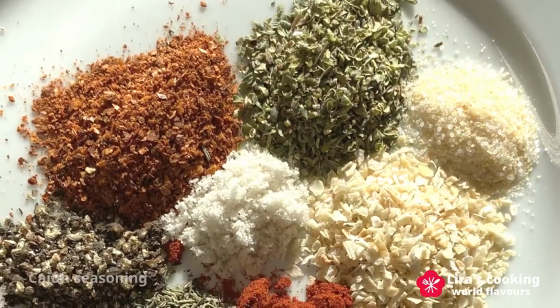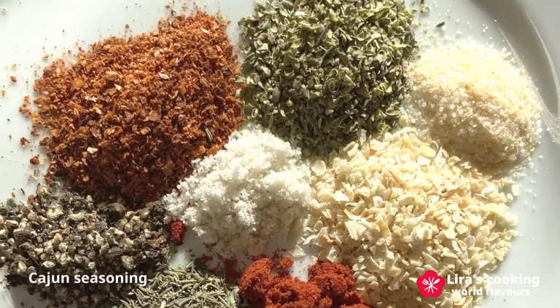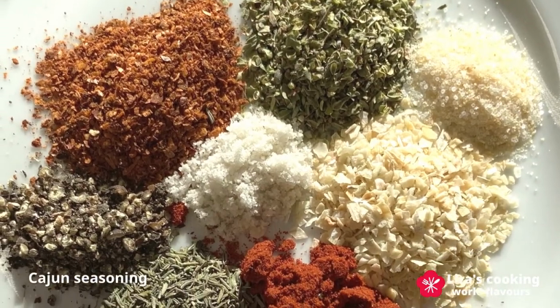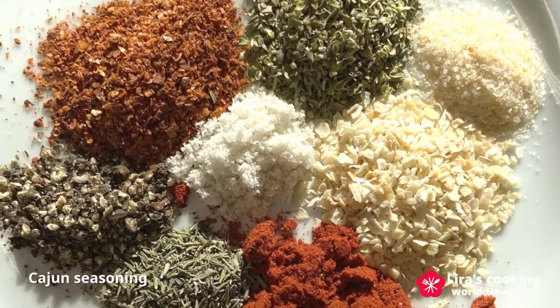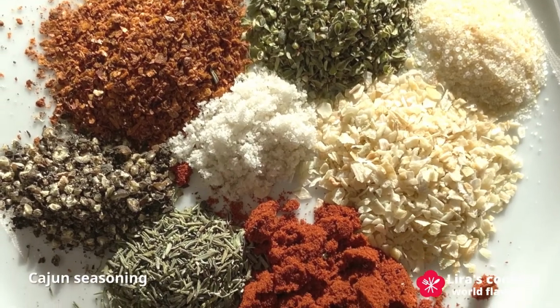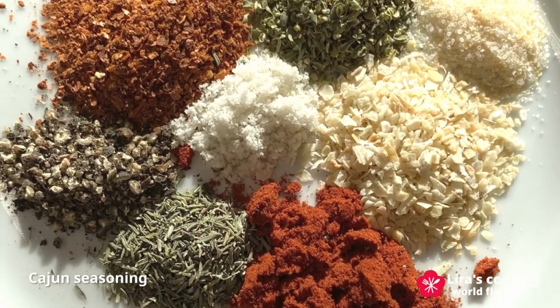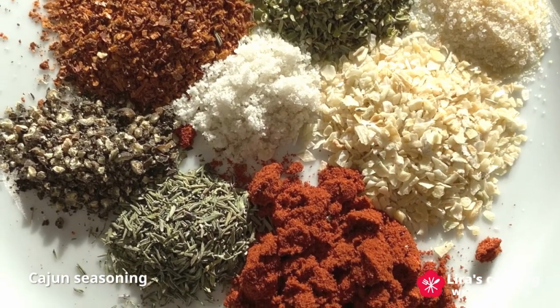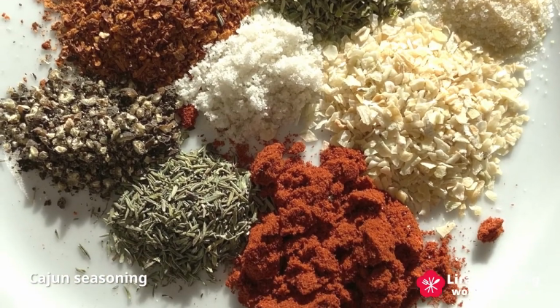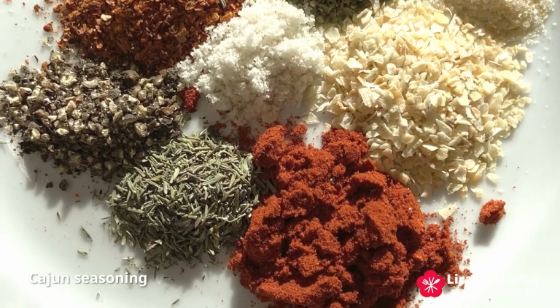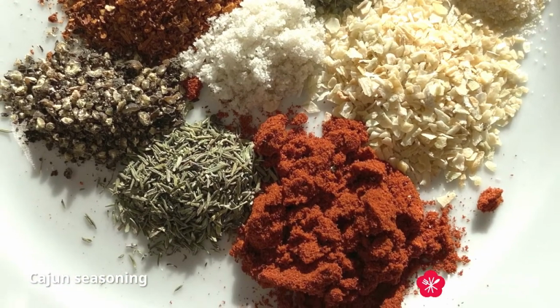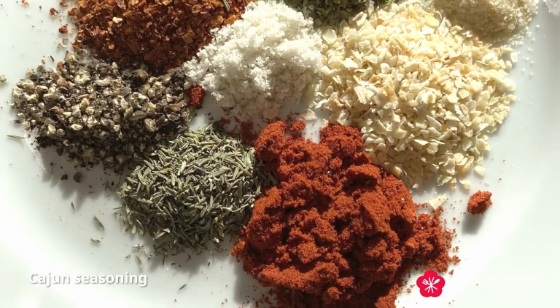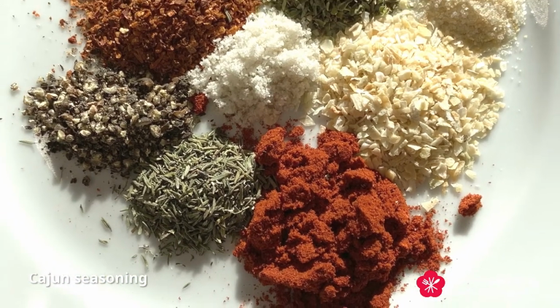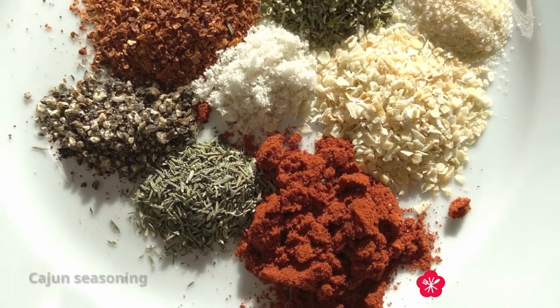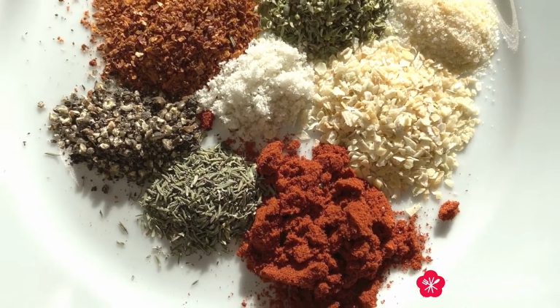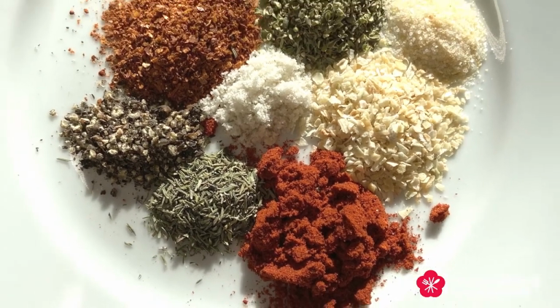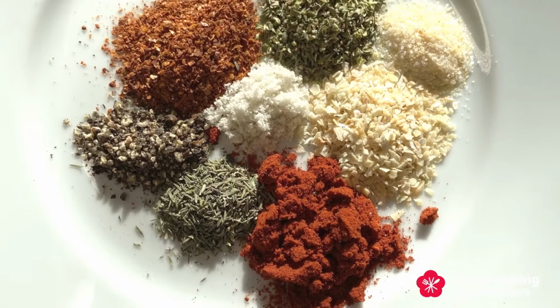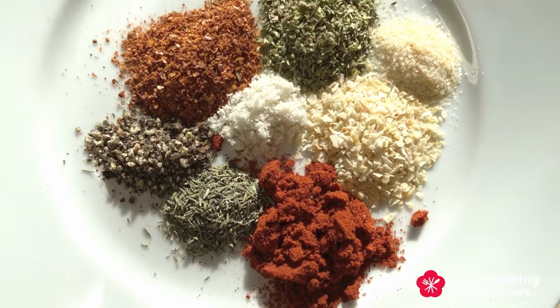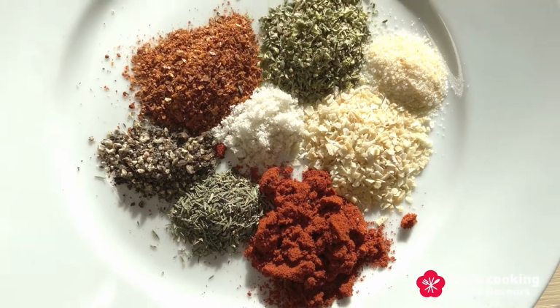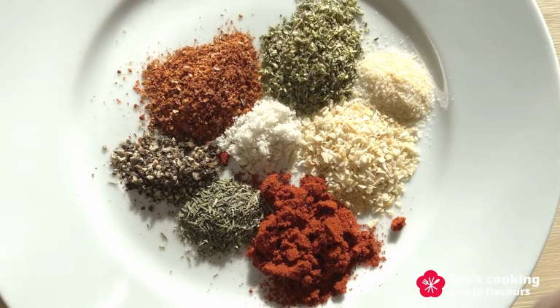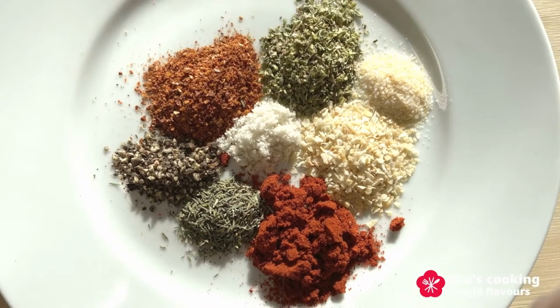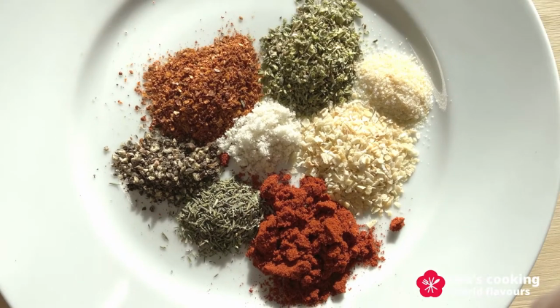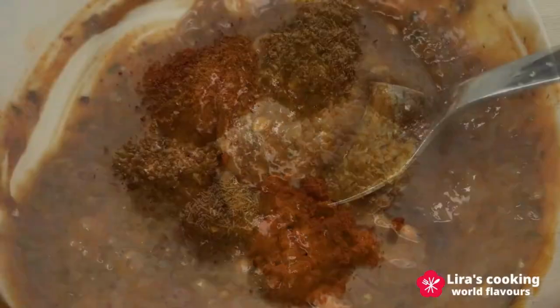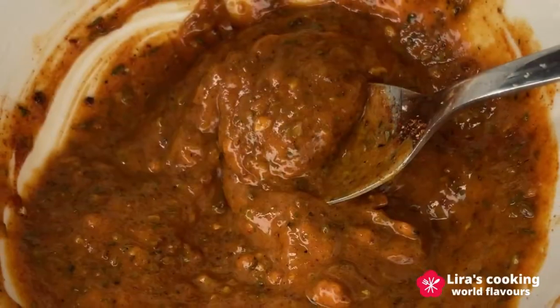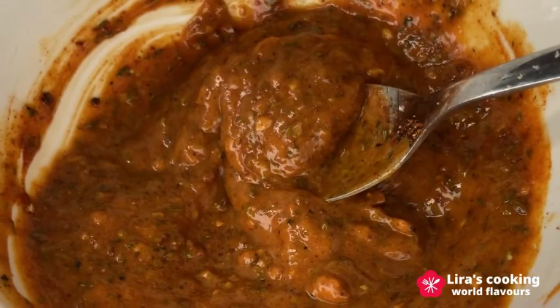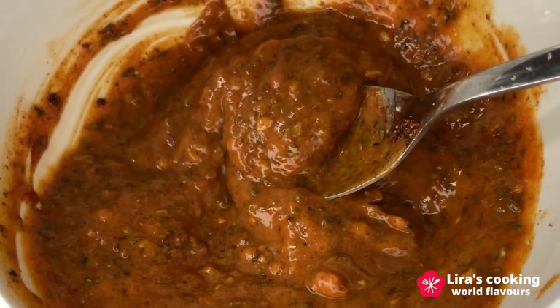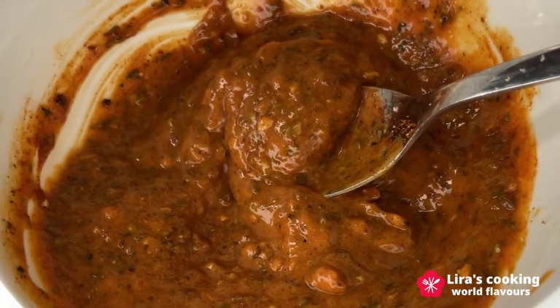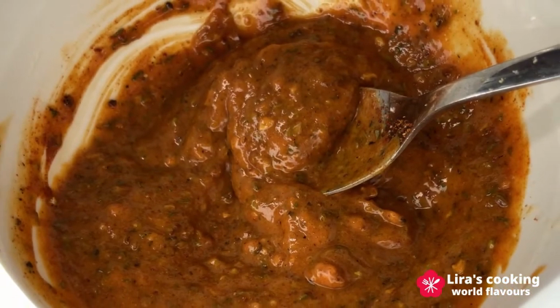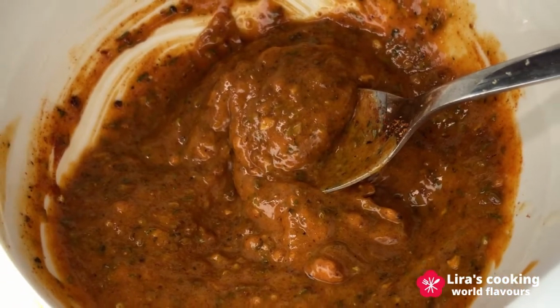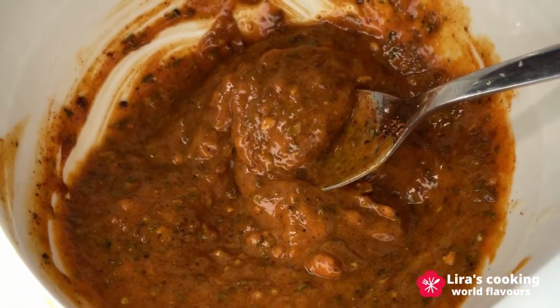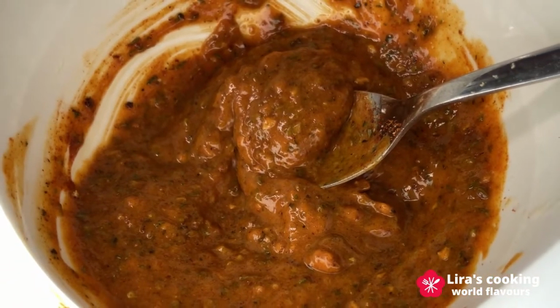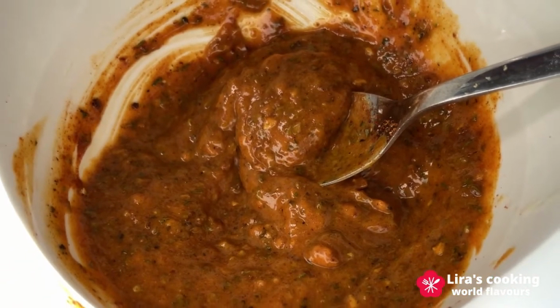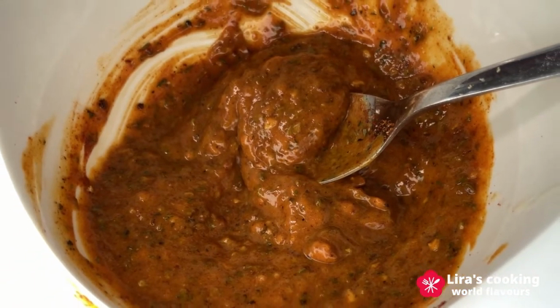Cajun seasoning is popular and delicious, and it can be used in grilled chicken, seafood, steaks, or roasted veggies.